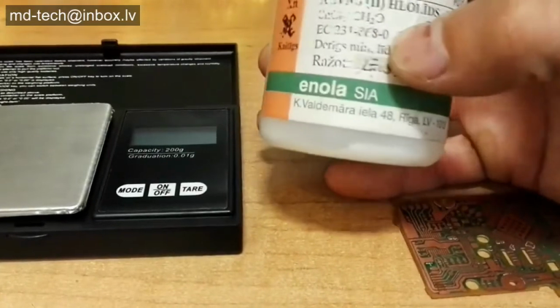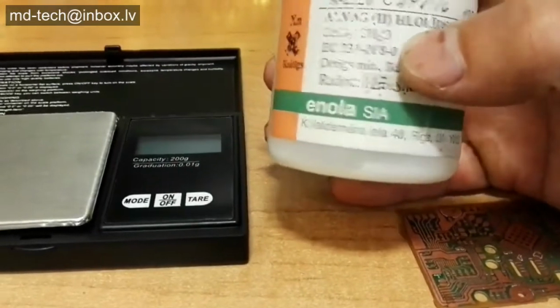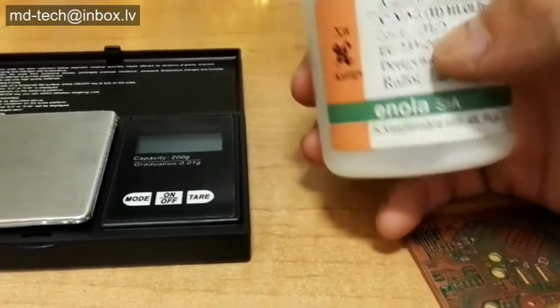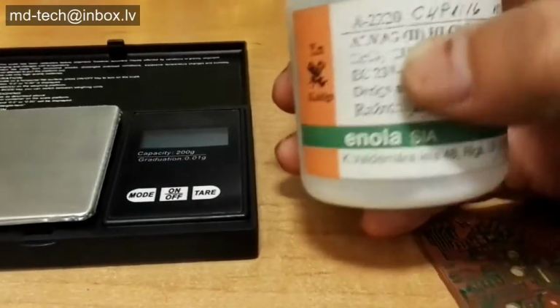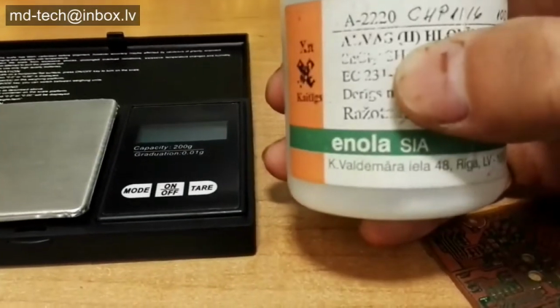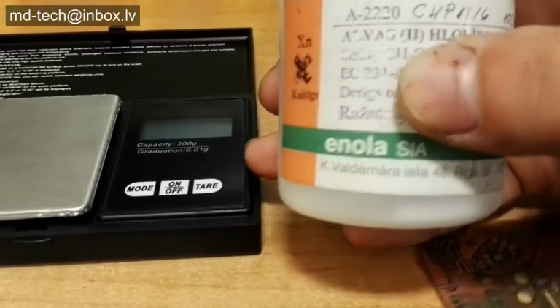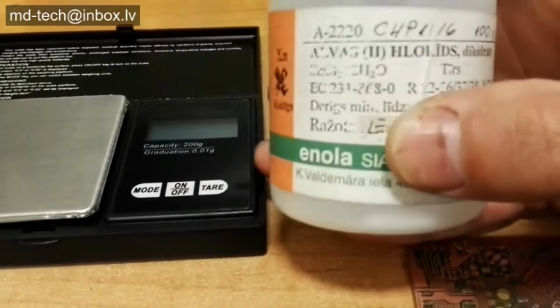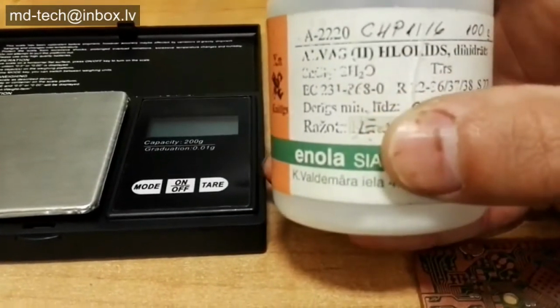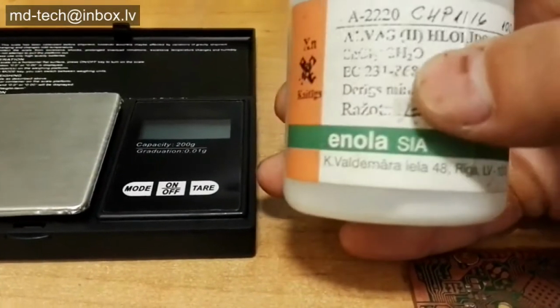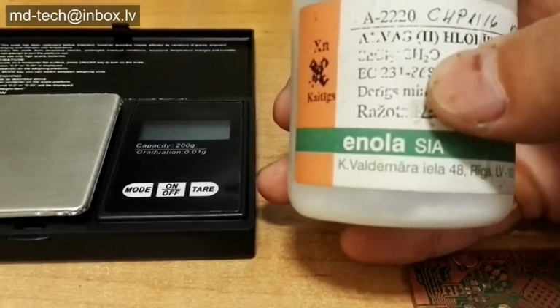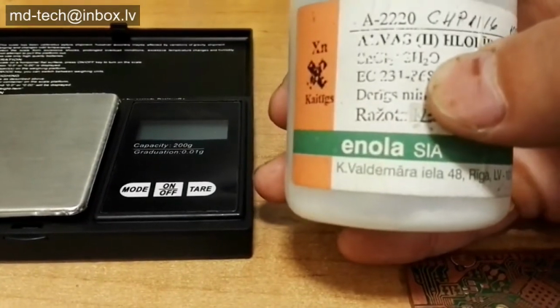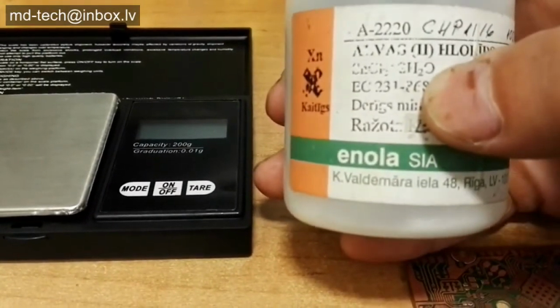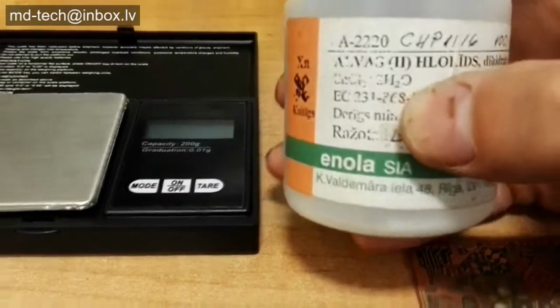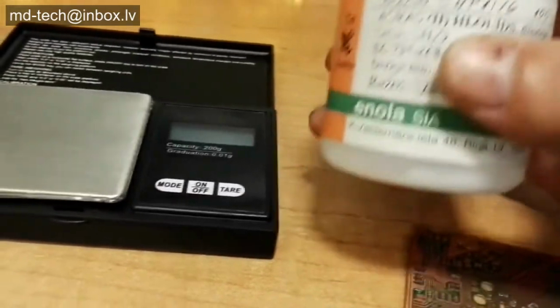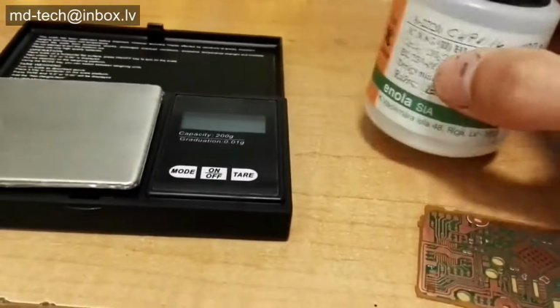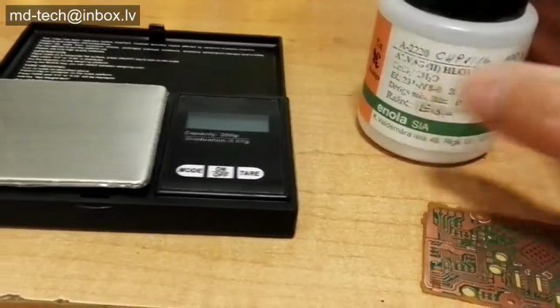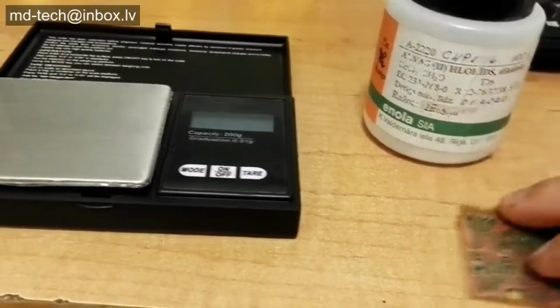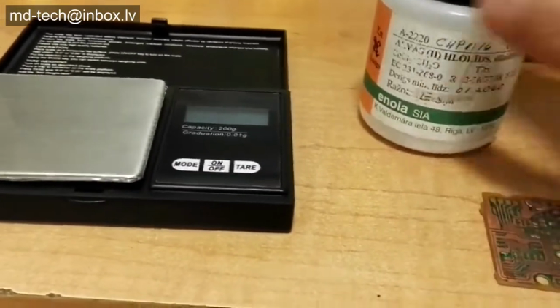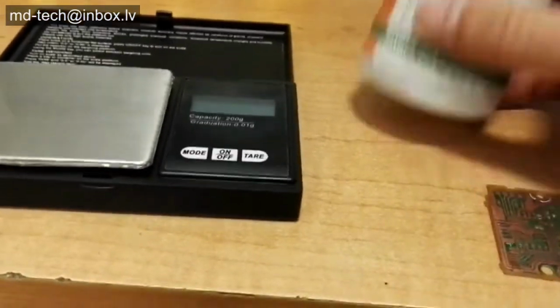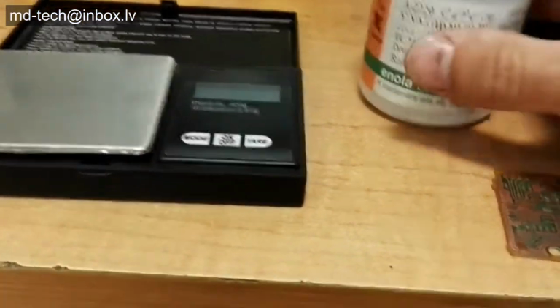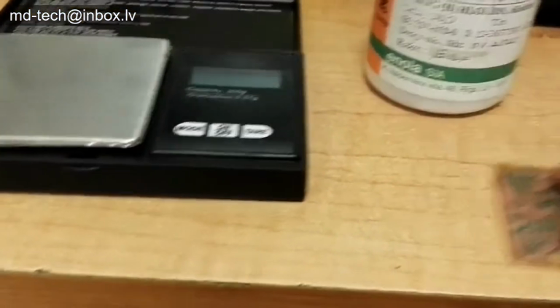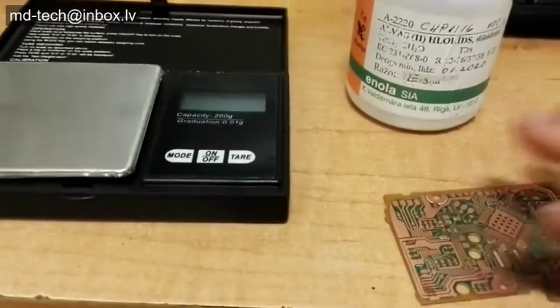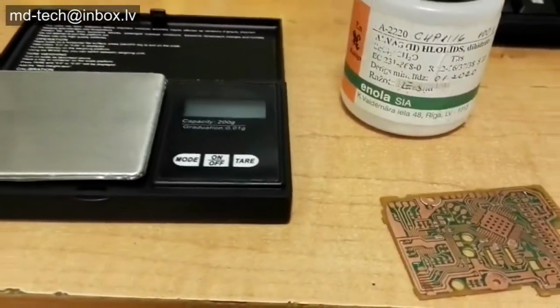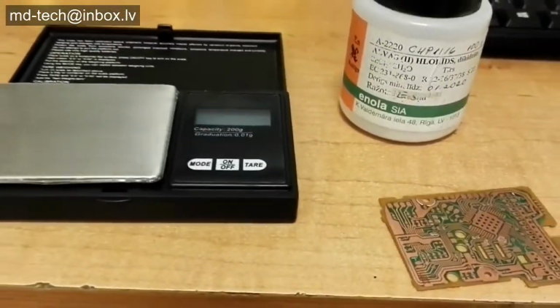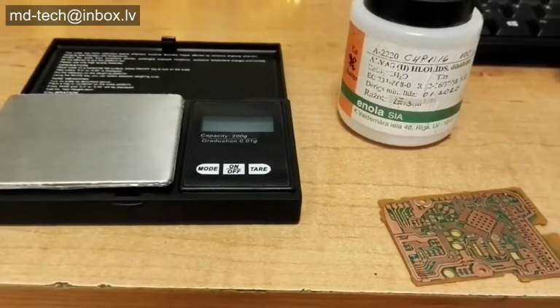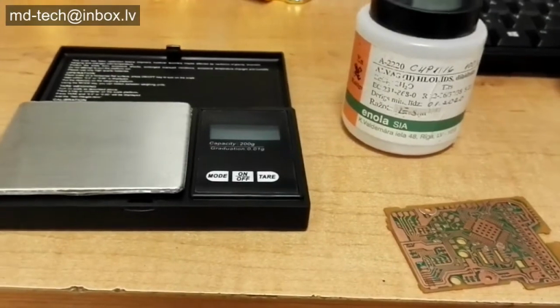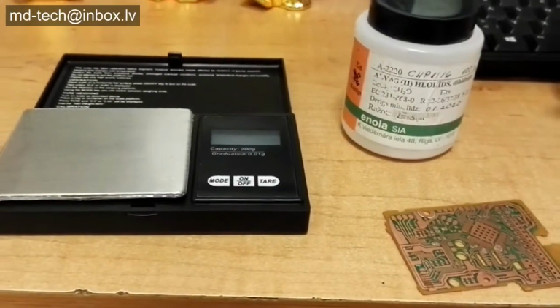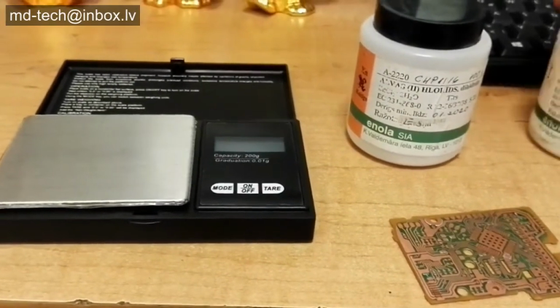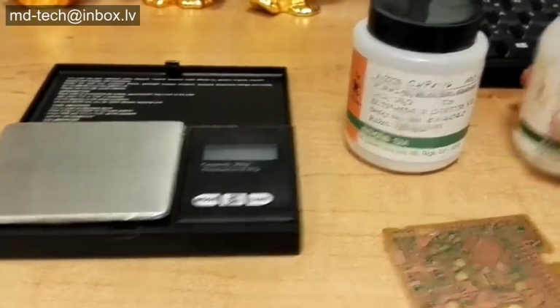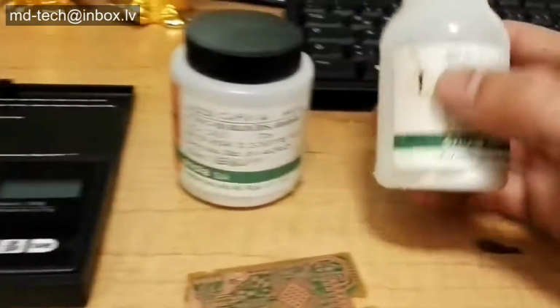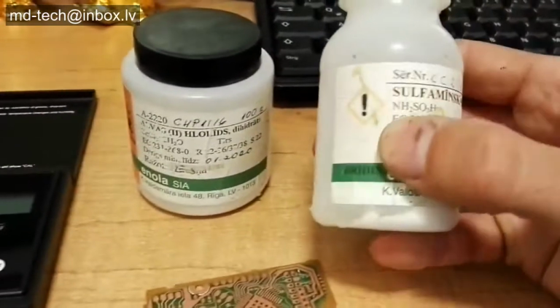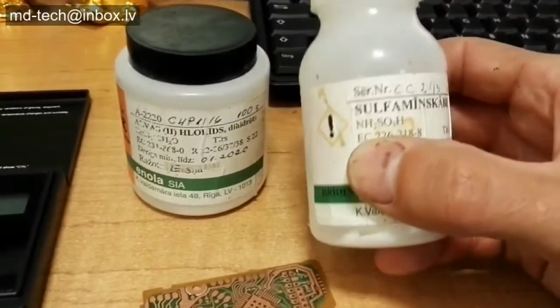To make the solution I use tin chloride, sulfaminic acid, and thiourea. First dissolve sulfaminic acid in water and add tin chloride. When all dissolved, add thiourea.